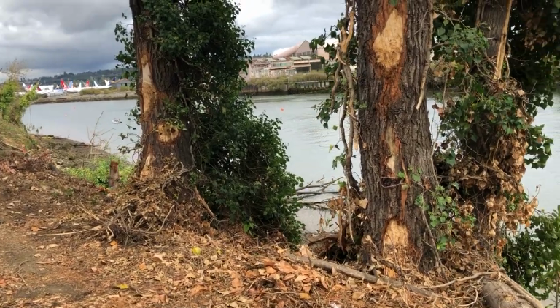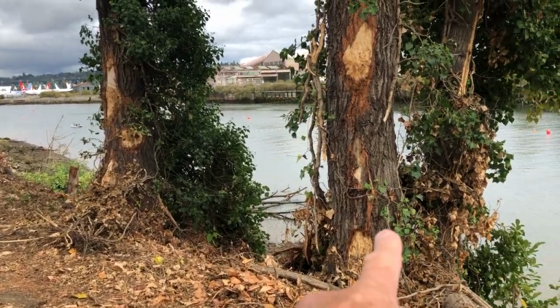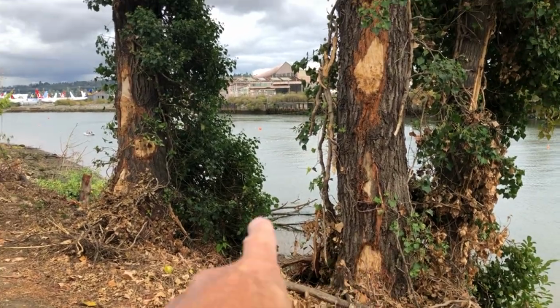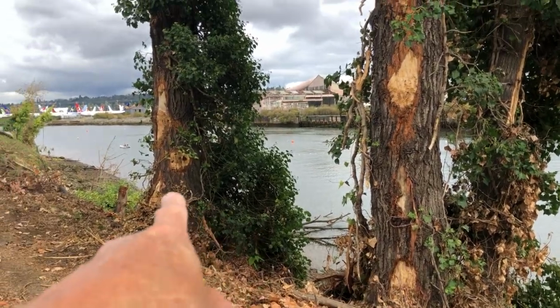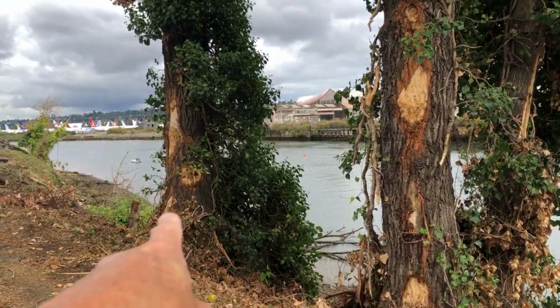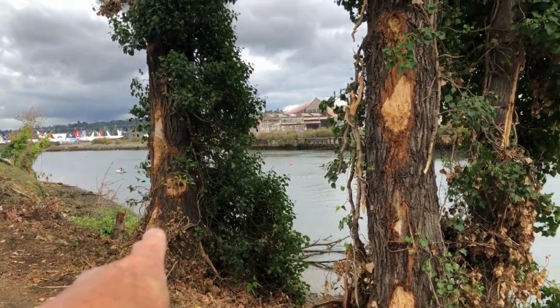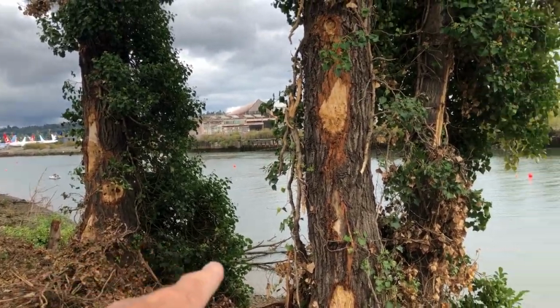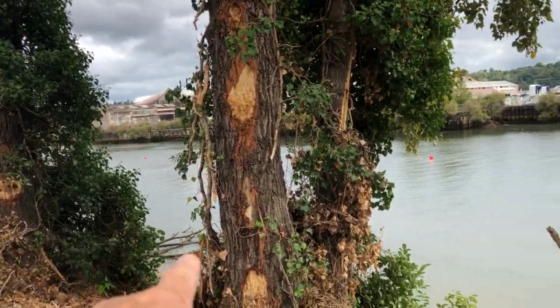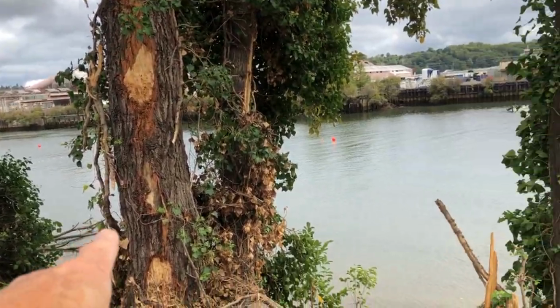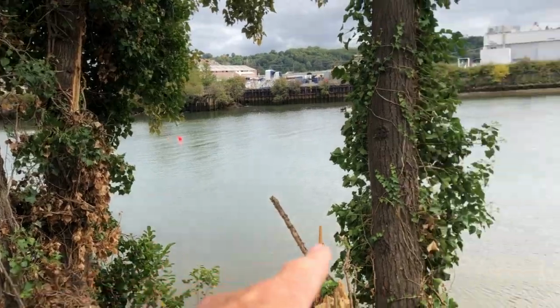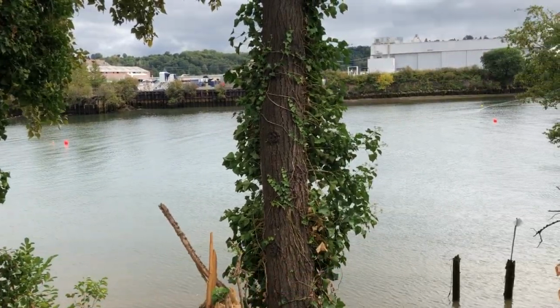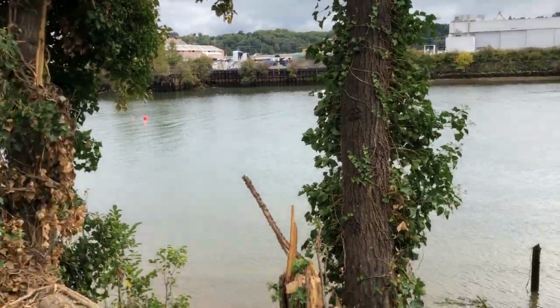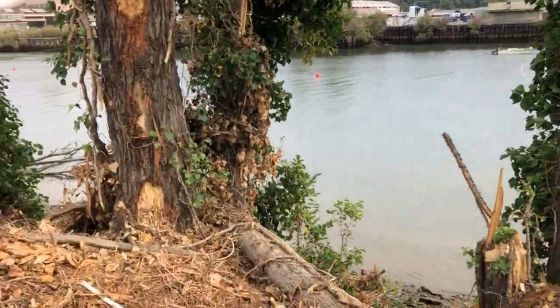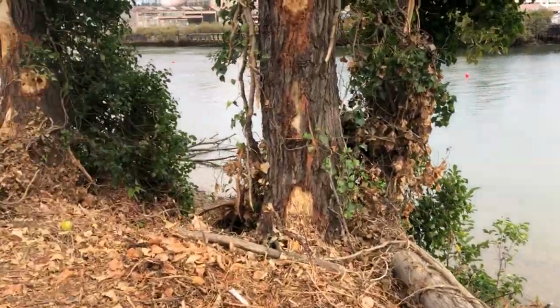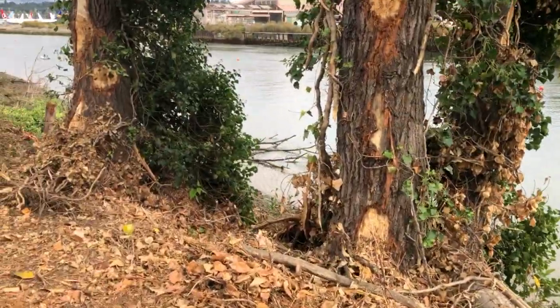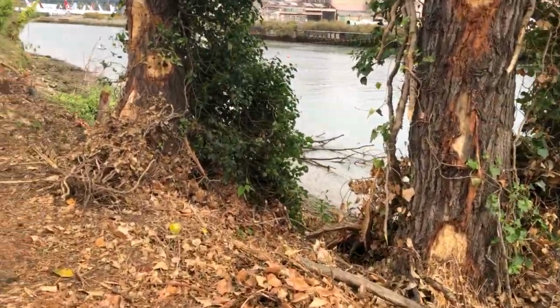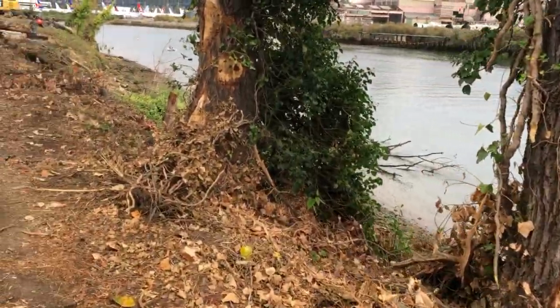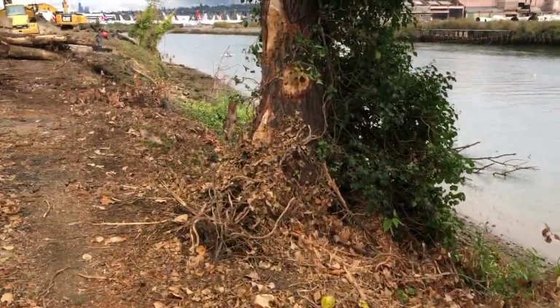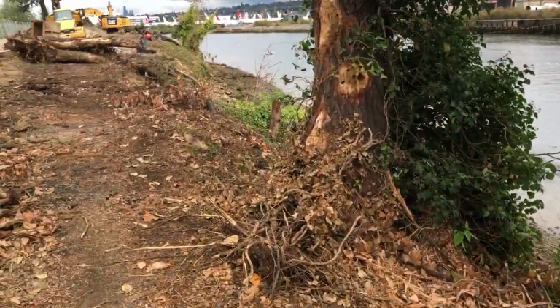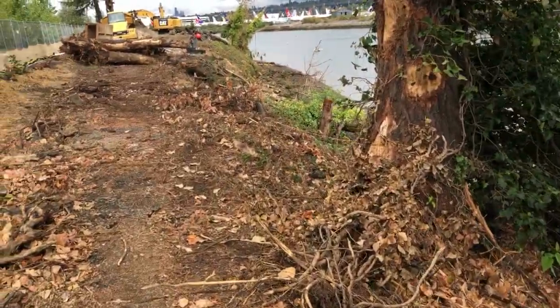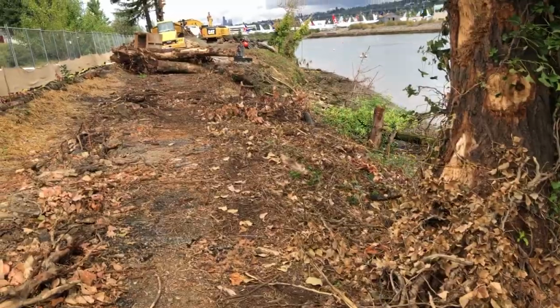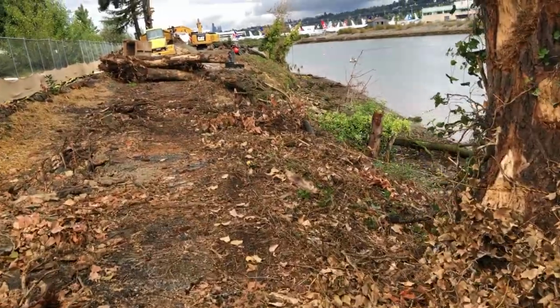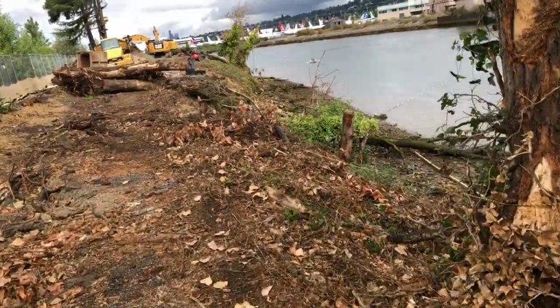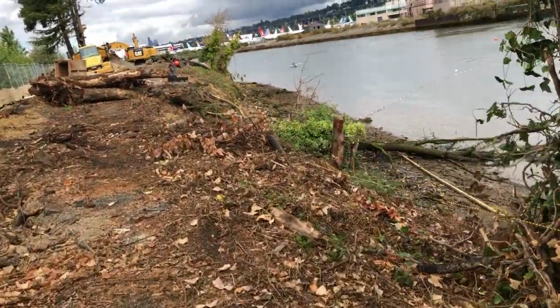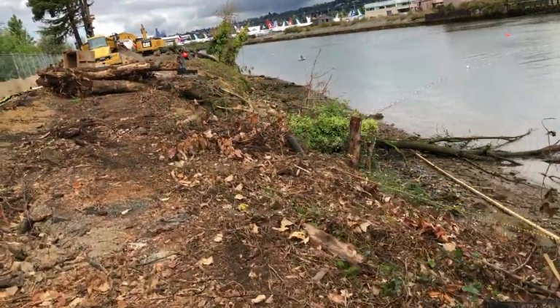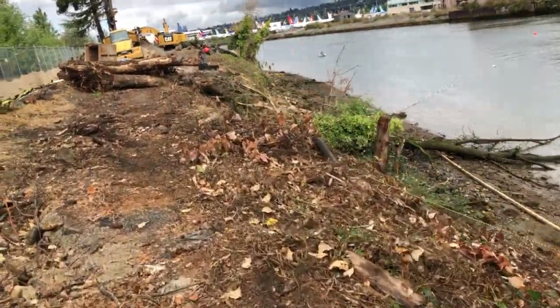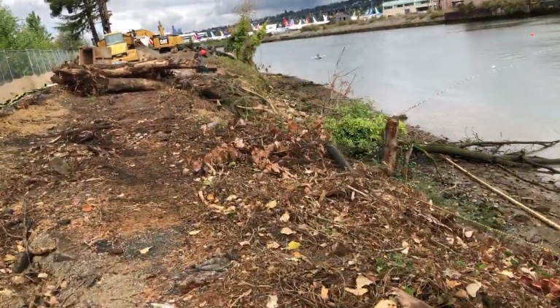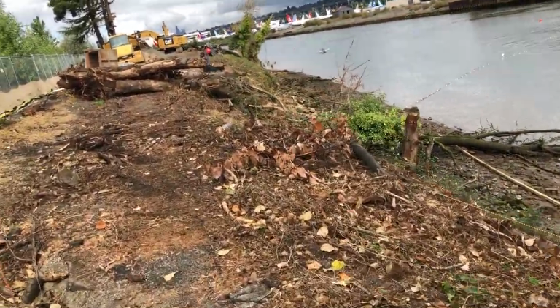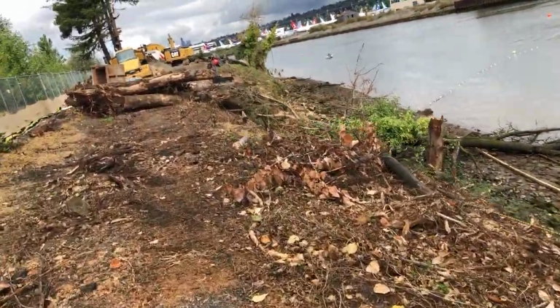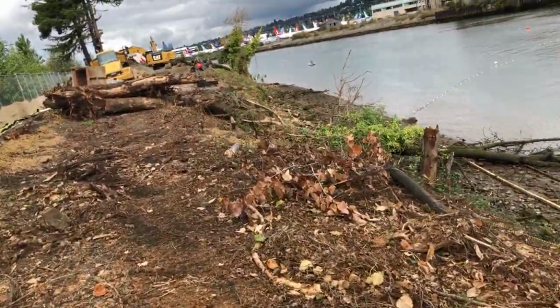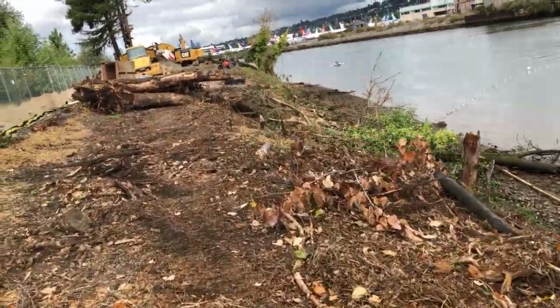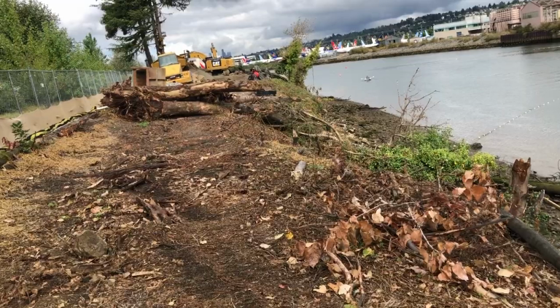These trees will get pulled out. We'll try to maintain the root structure, which I'll show you down here — what we call large woody debris or root wads.